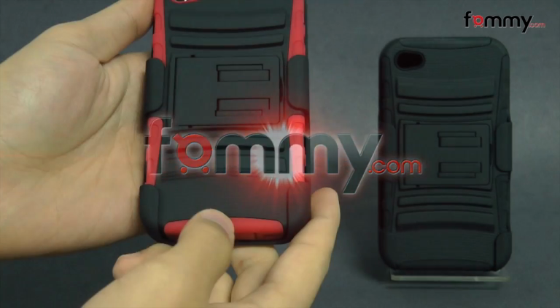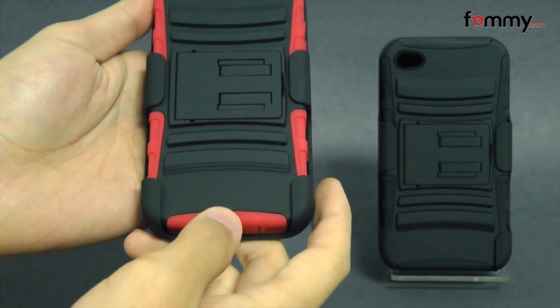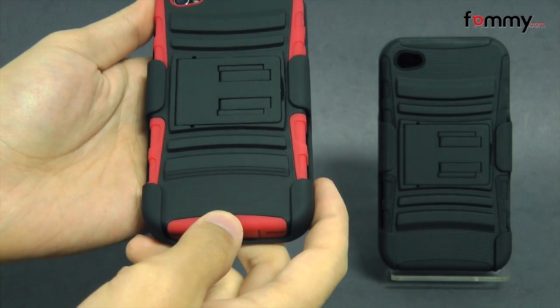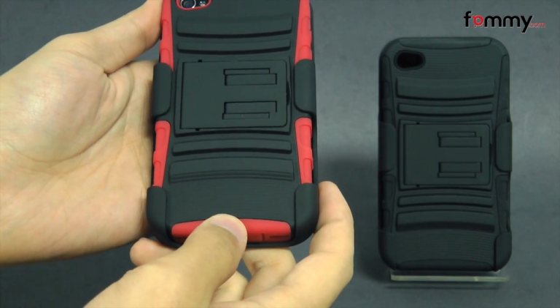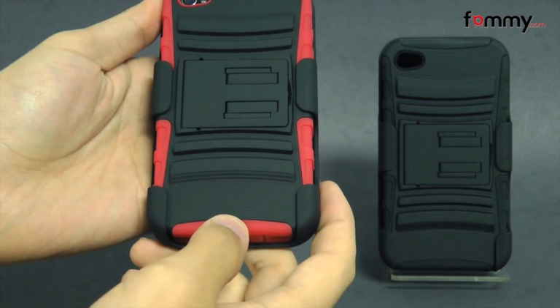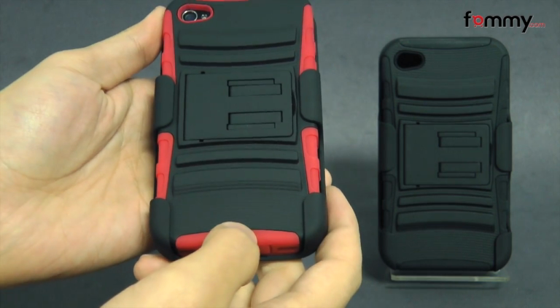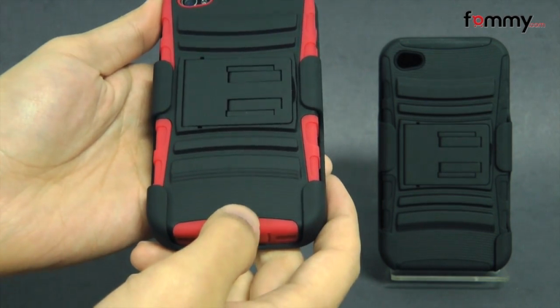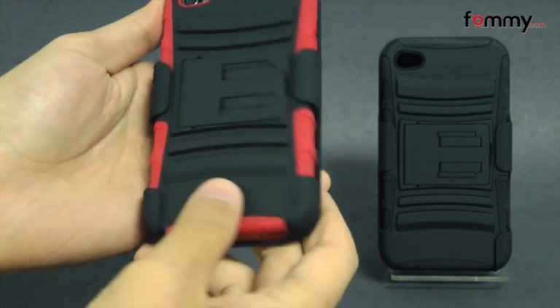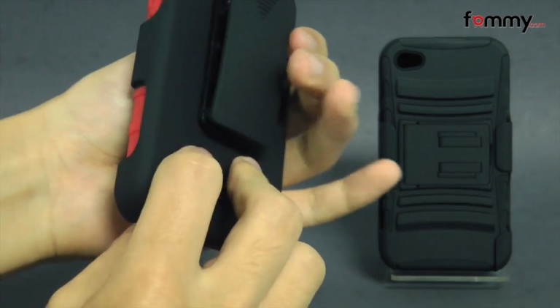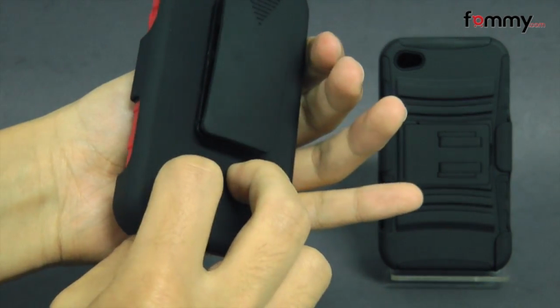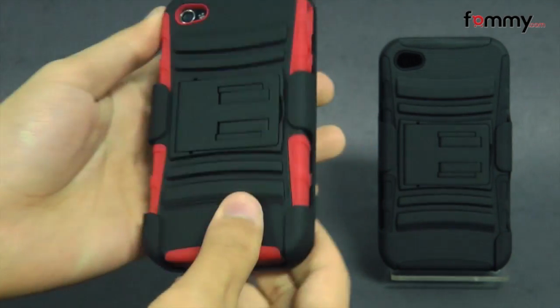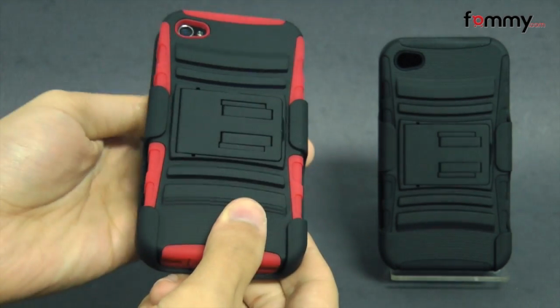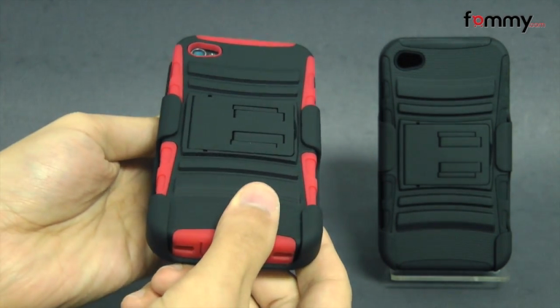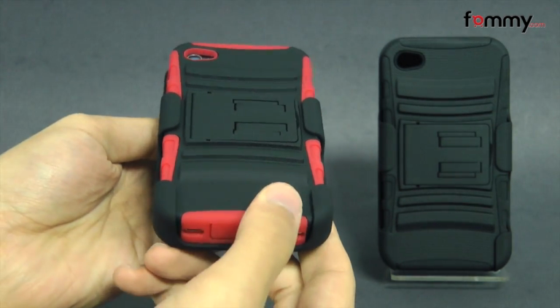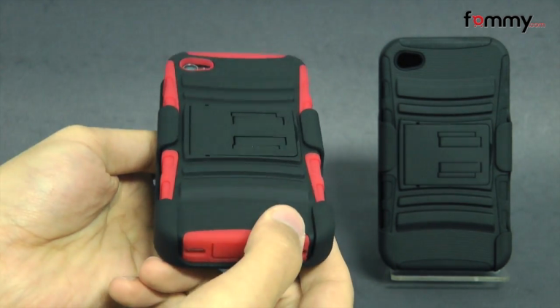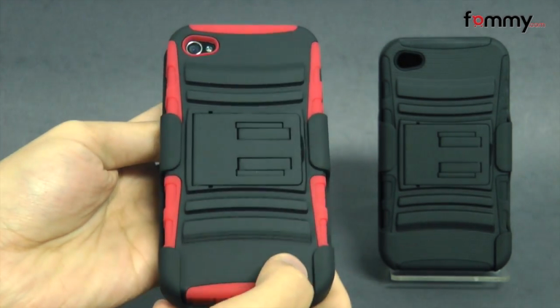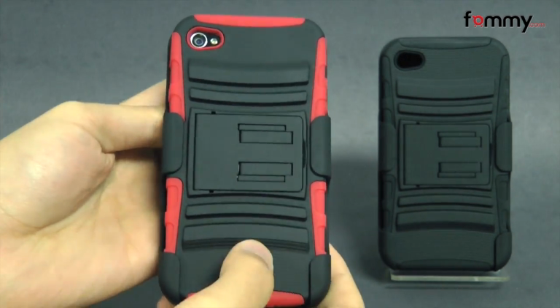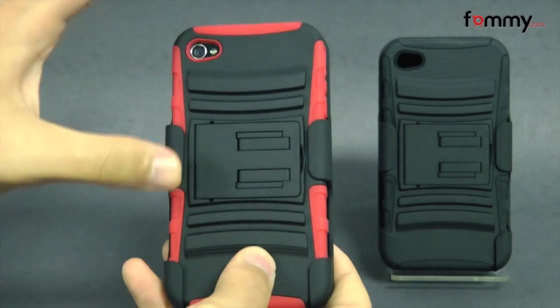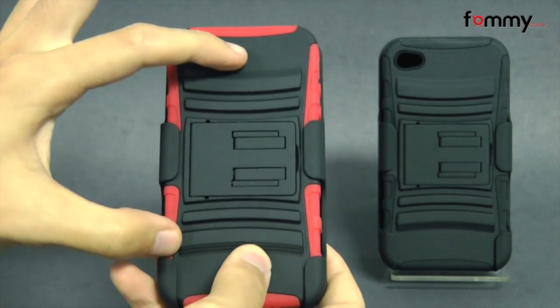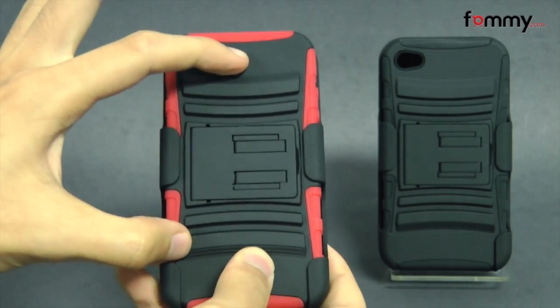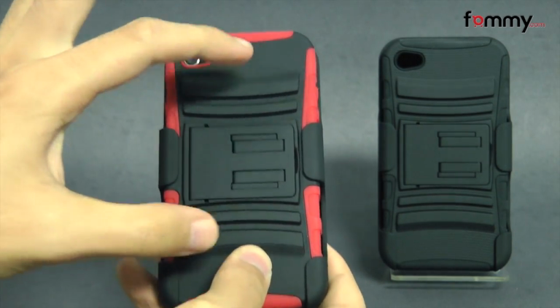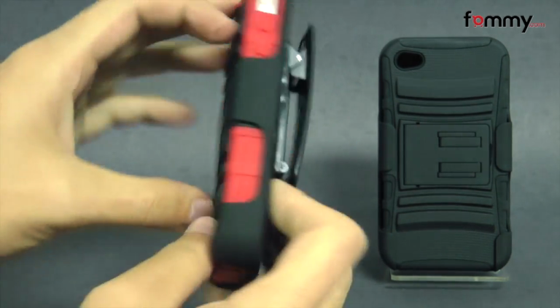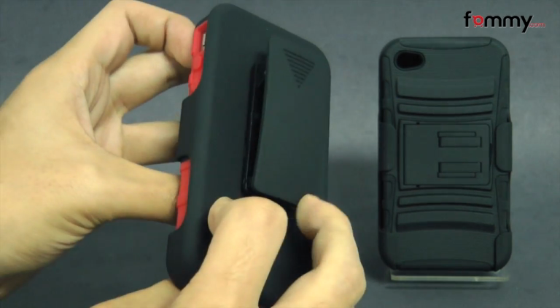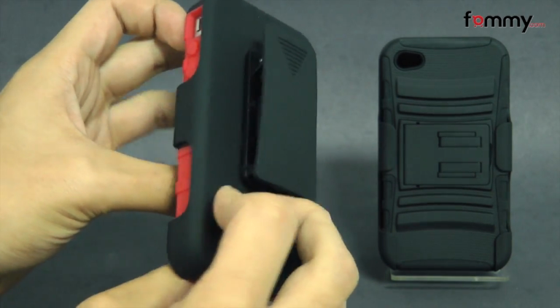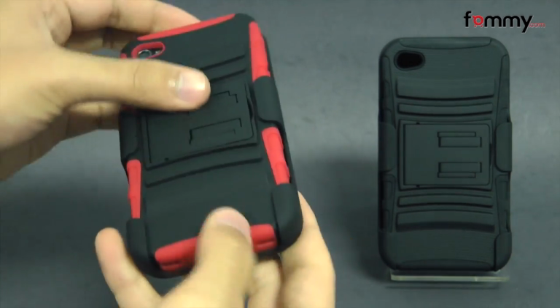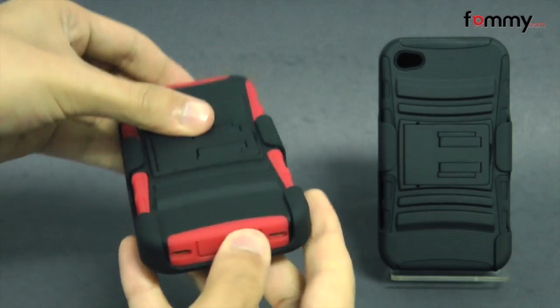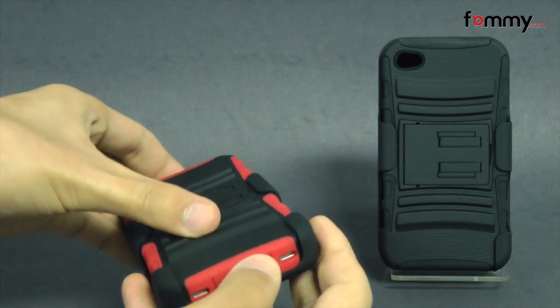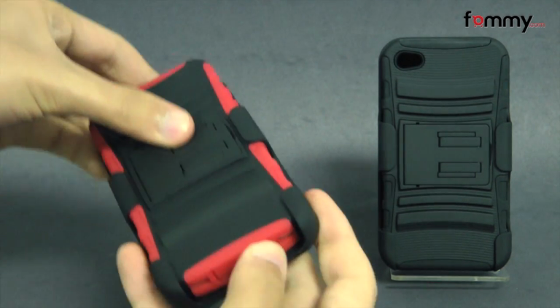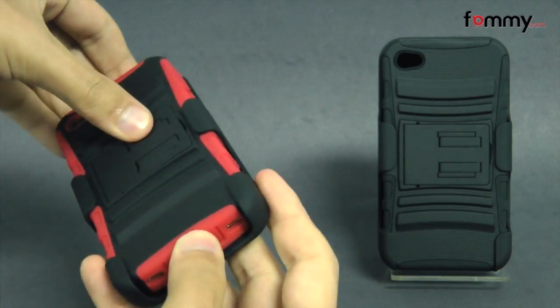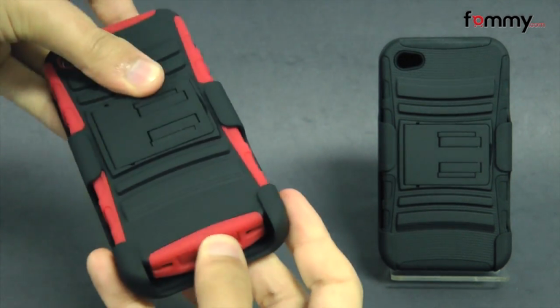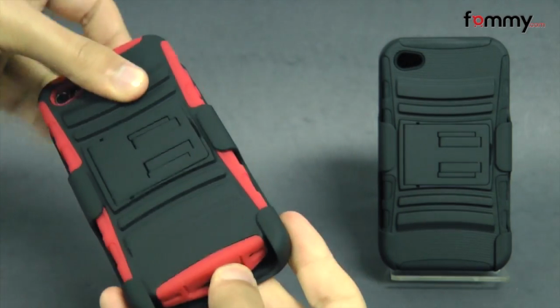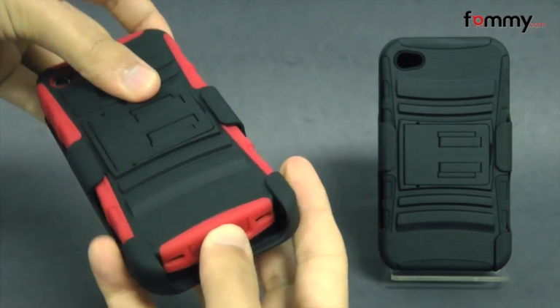Hey guys, Nick with FAMI here. Today we're taking a look at the kickstand and holster combo. It's compatible with the iPhone 4 and 4S and it includes both the case and the holster. This is the red and black version and it's also available in solid black.